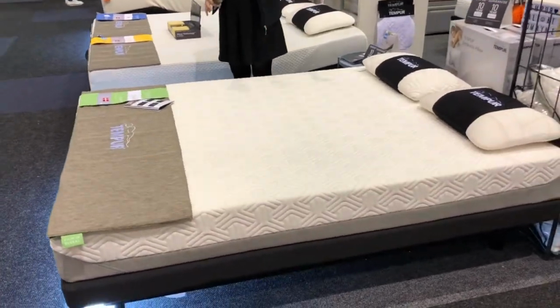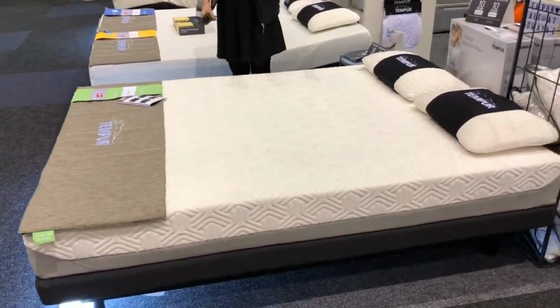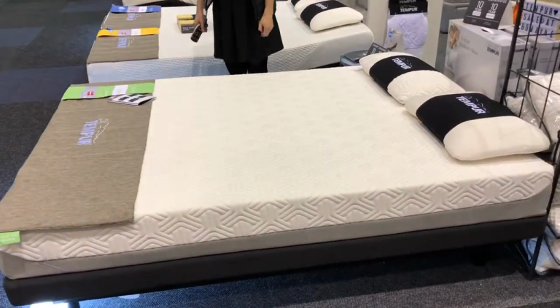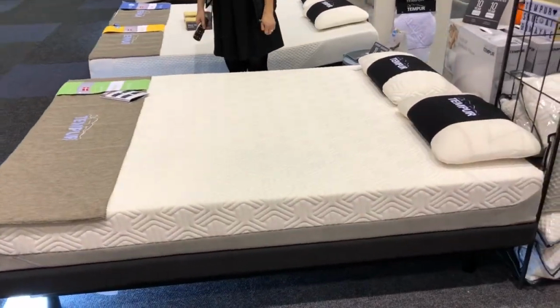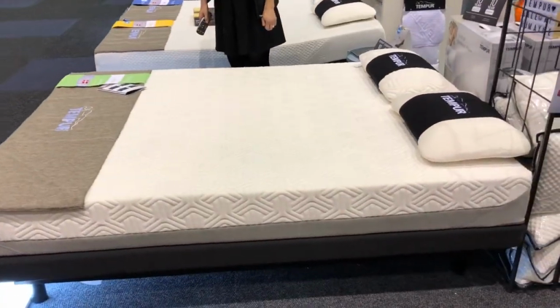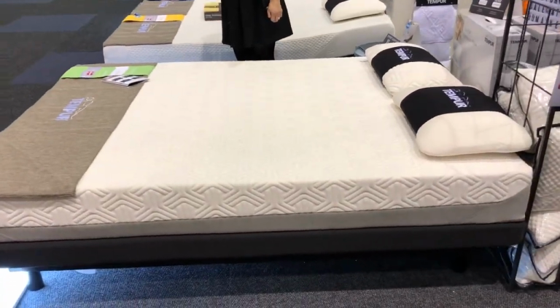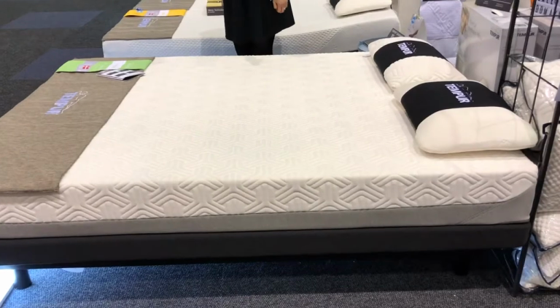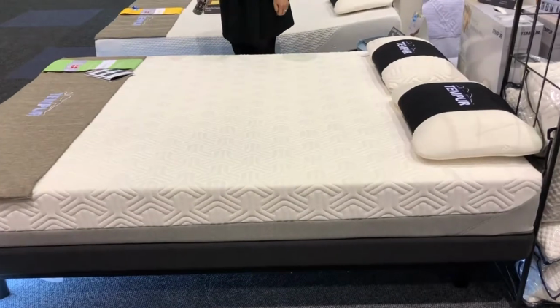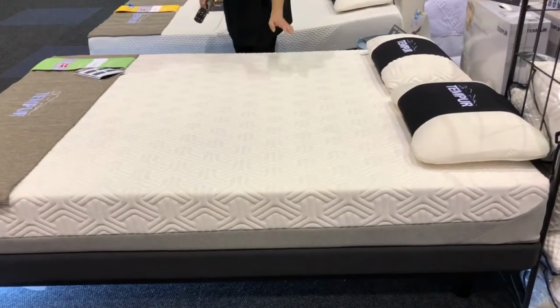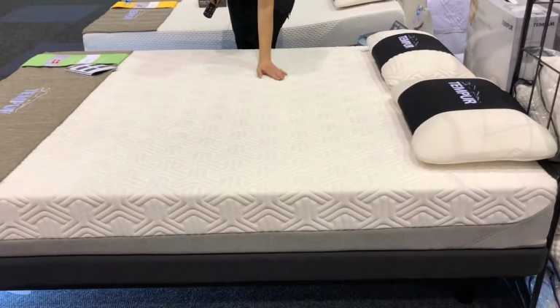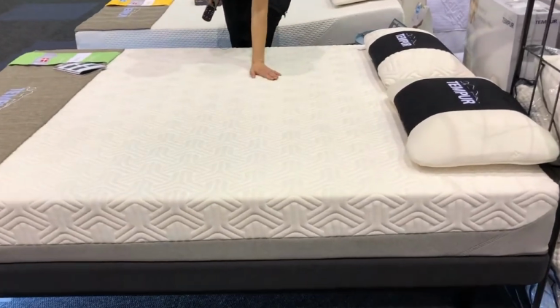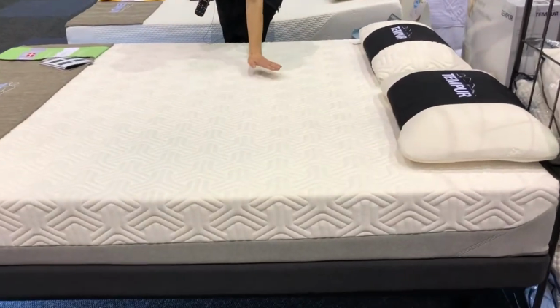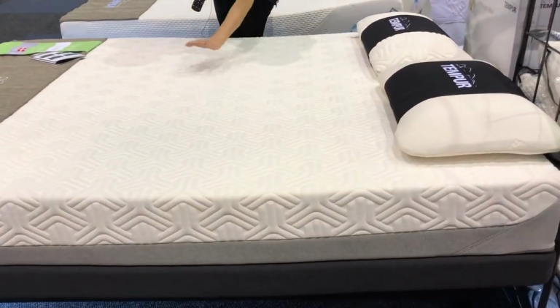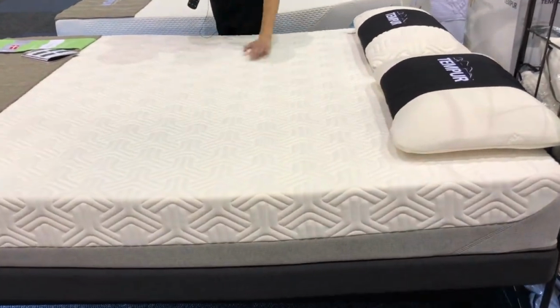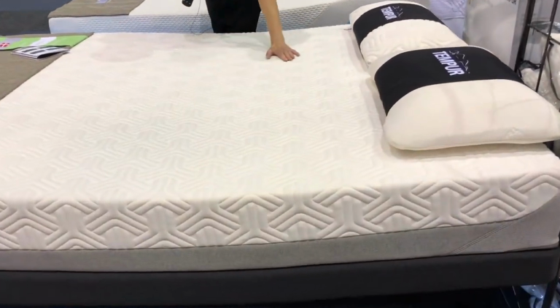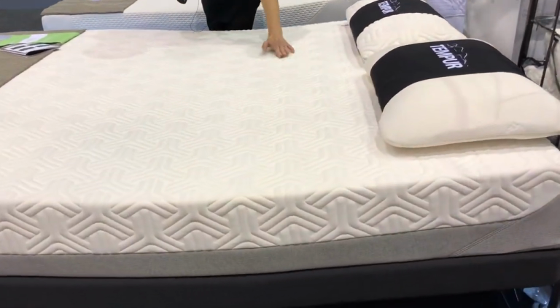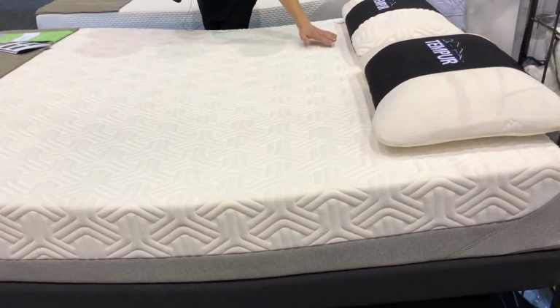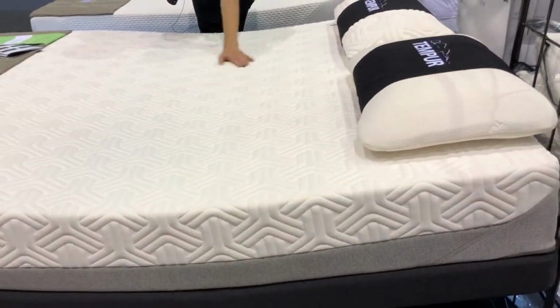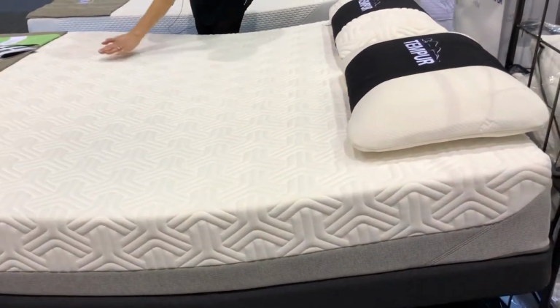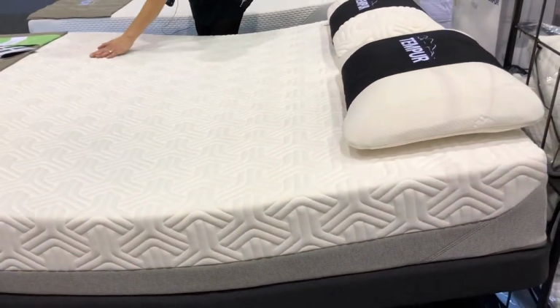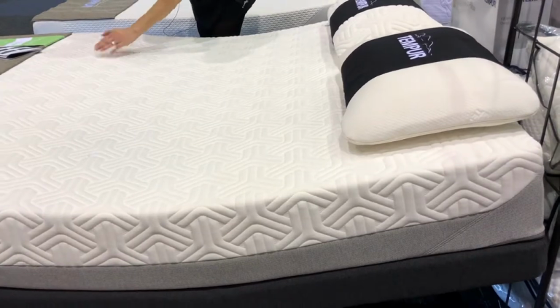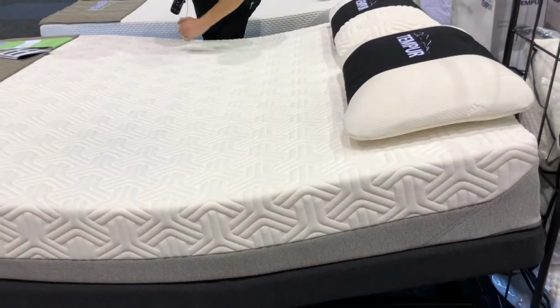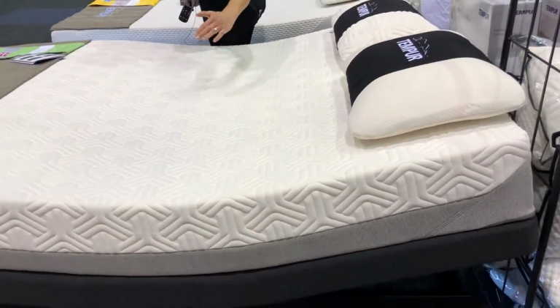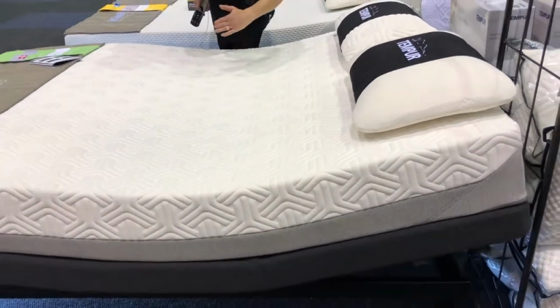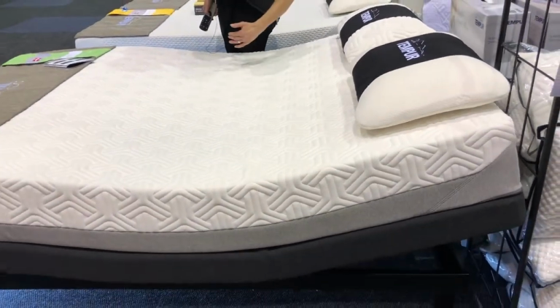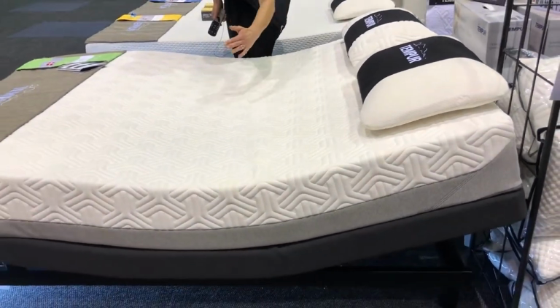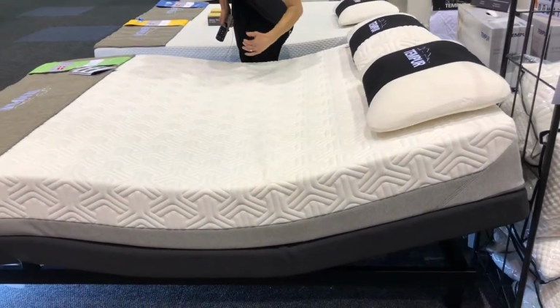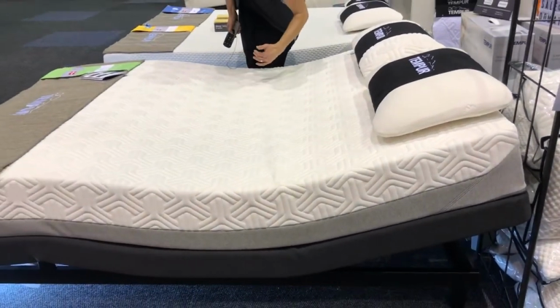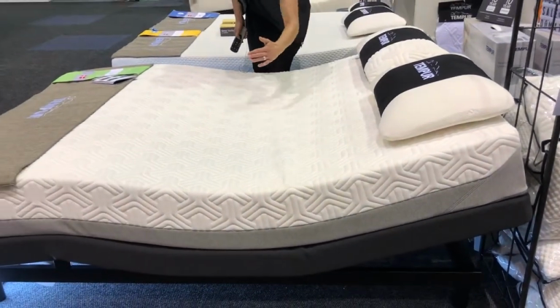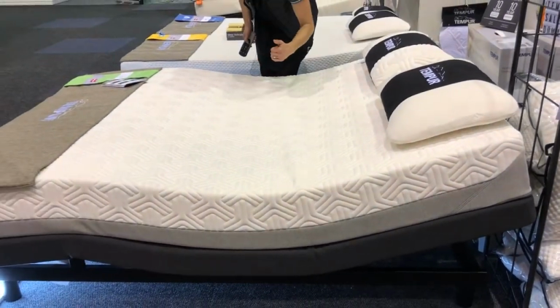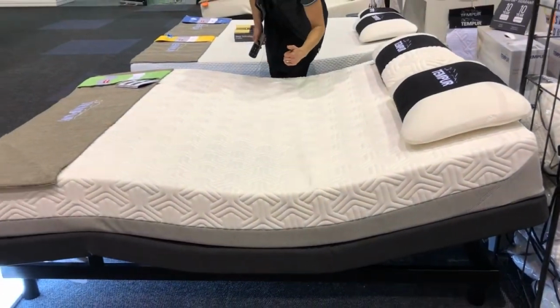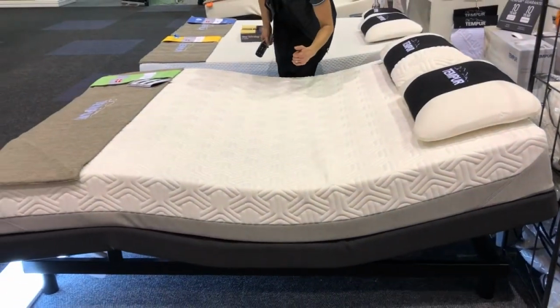I want to tell you about the Temper mattress. This Temper mattress offers amazing pressure relief. It's going to mould exactly to your body. Amazing motion absorption — you're not going to notice what's going on on the other side of the bed.